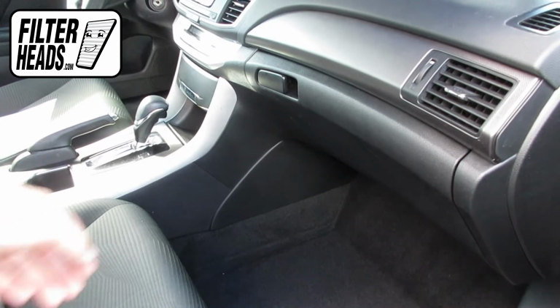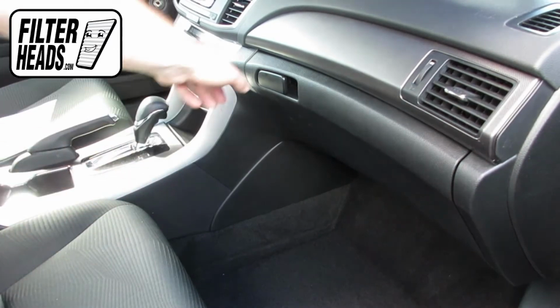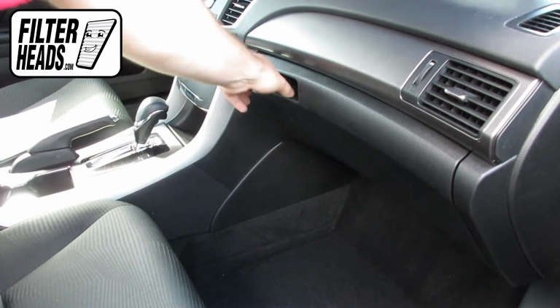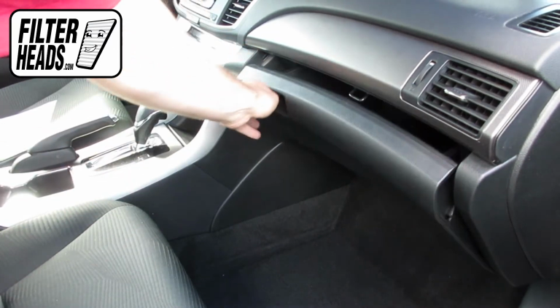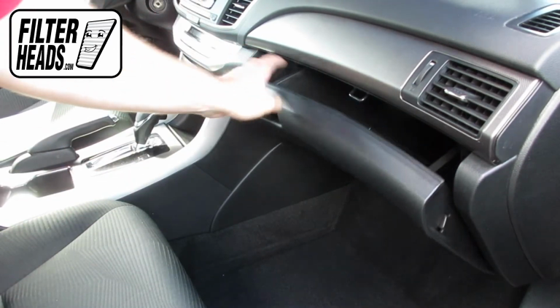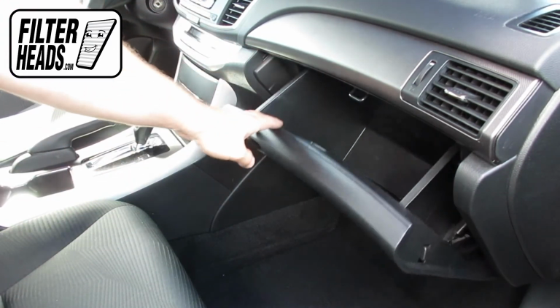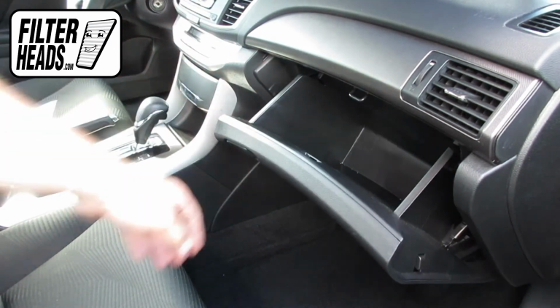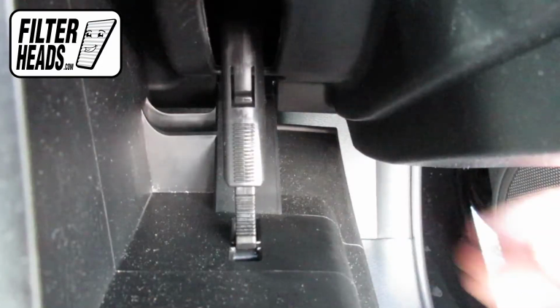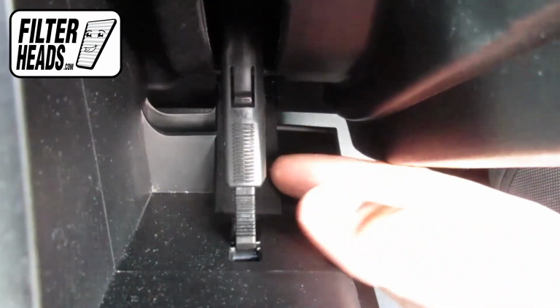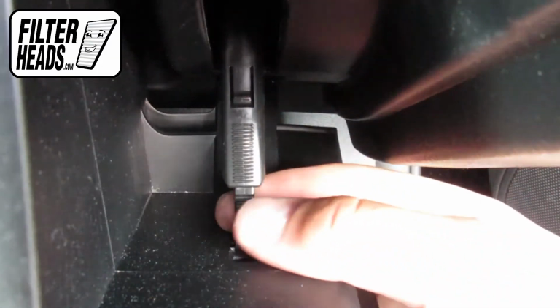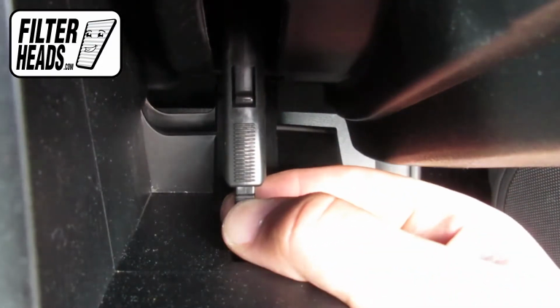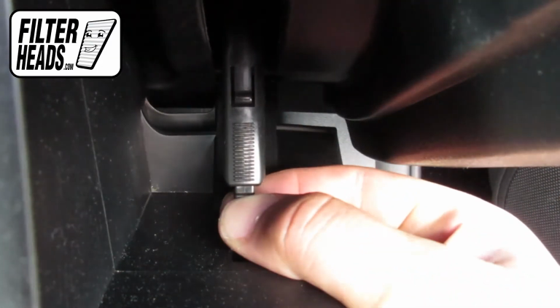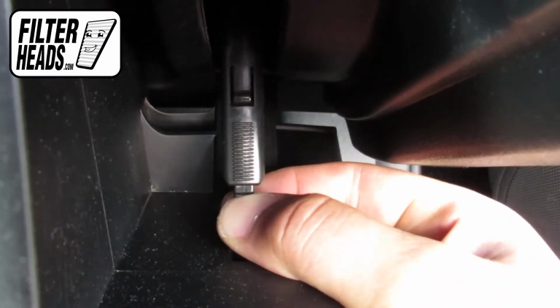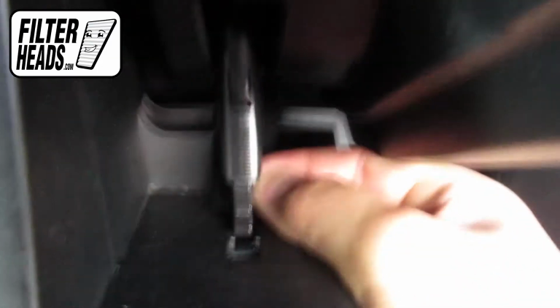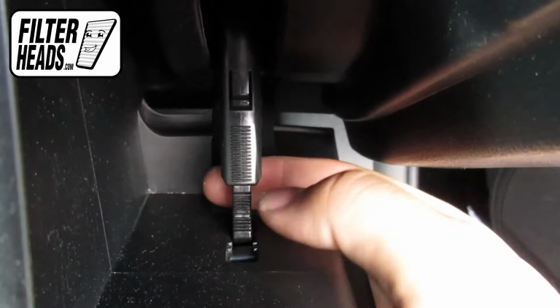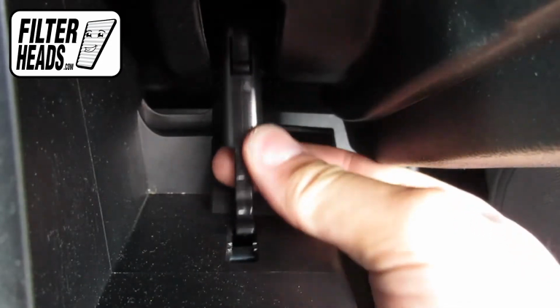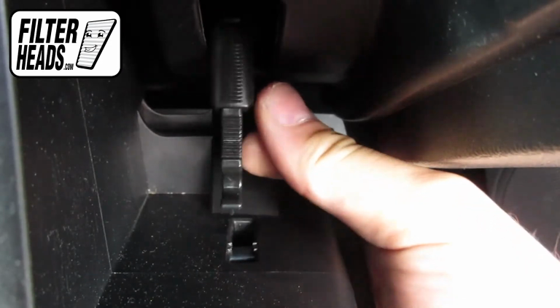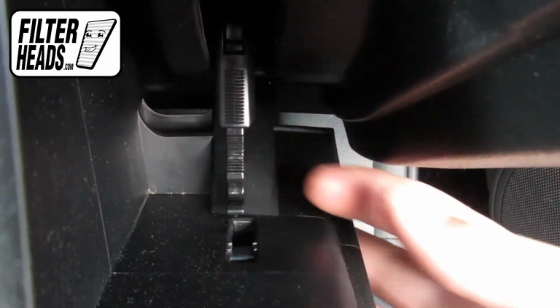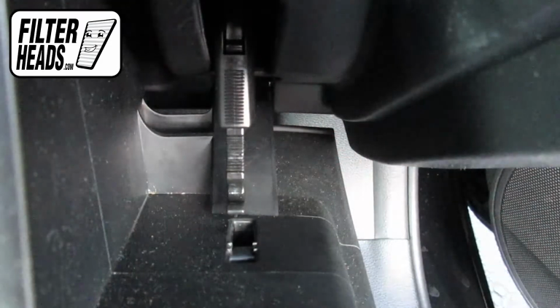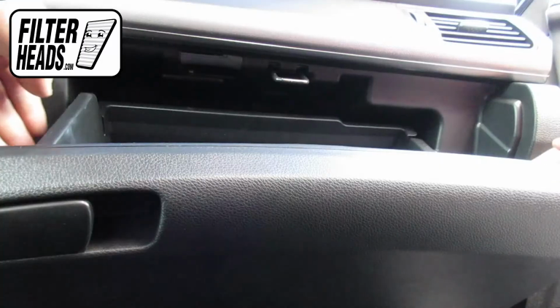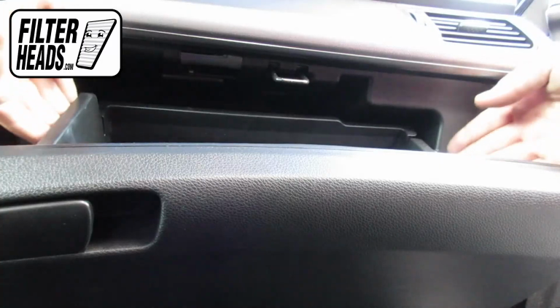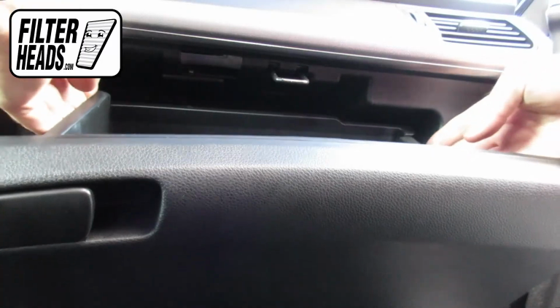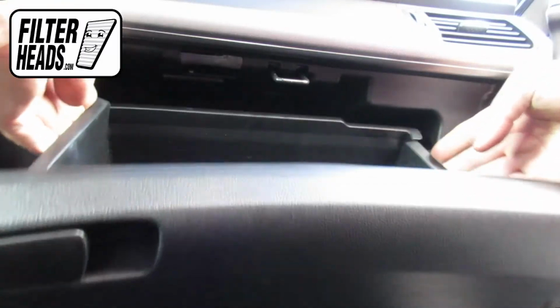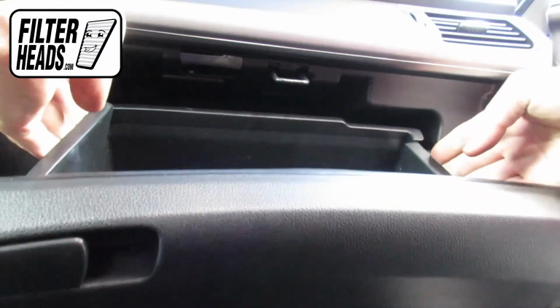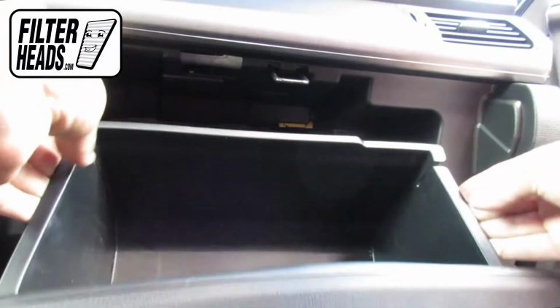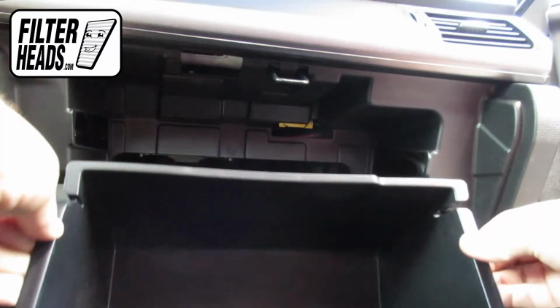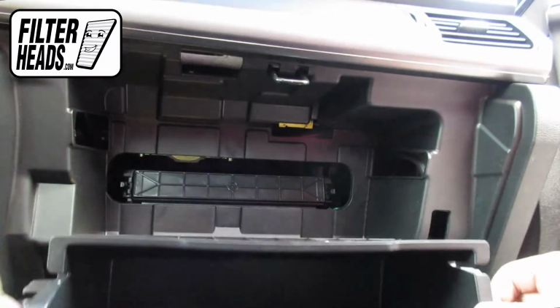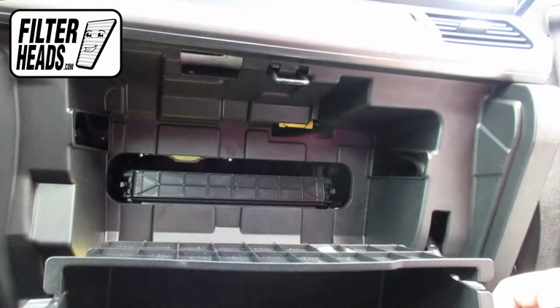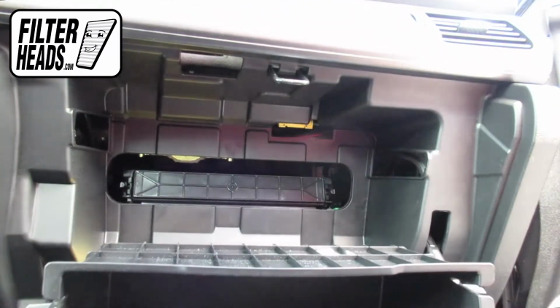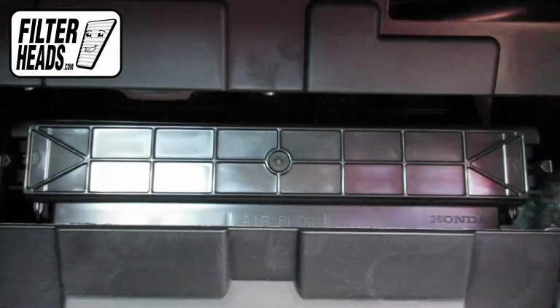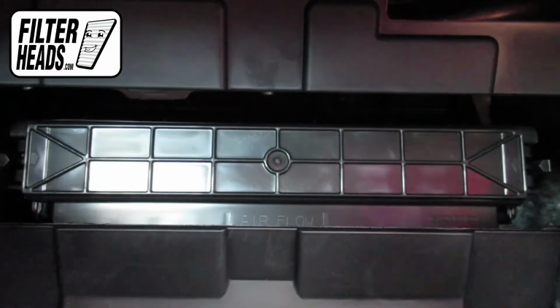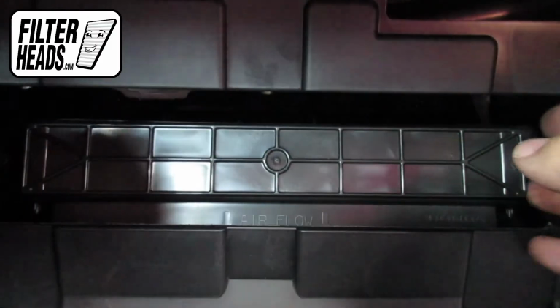Open the glove box. Unhook the dampener arm. Push in on the sides of the glove box to release the stops and lower the glove box.